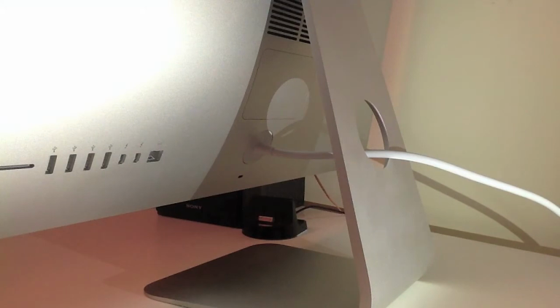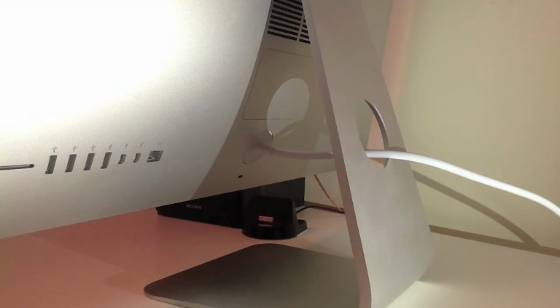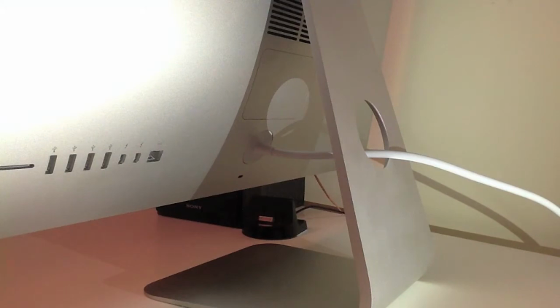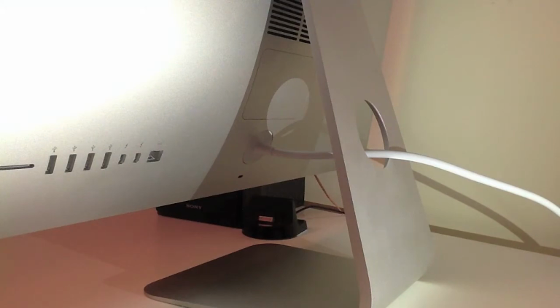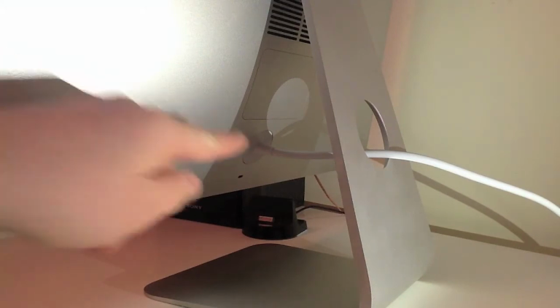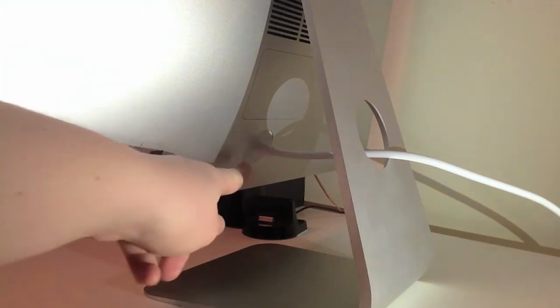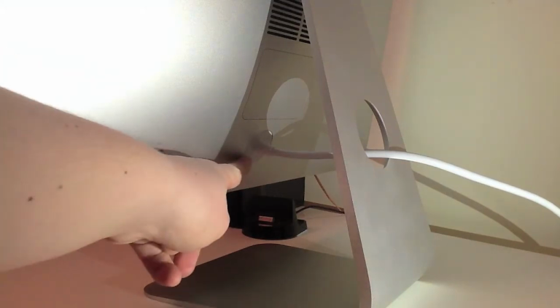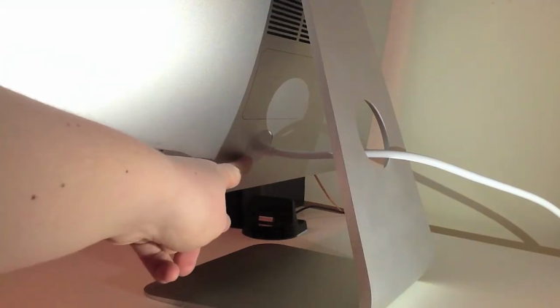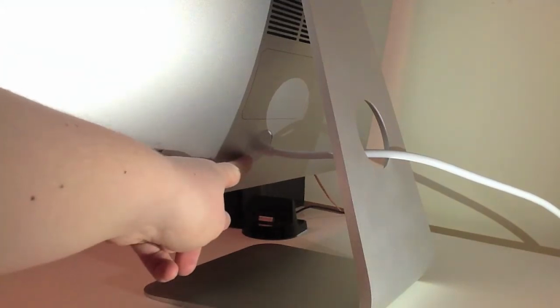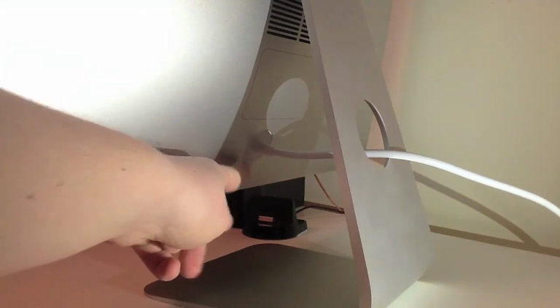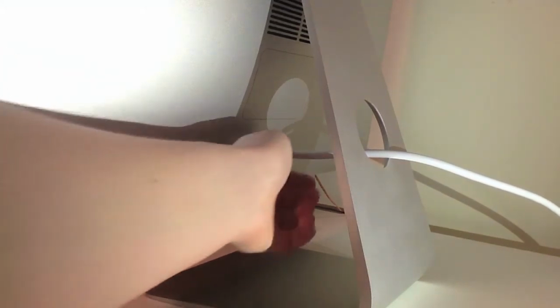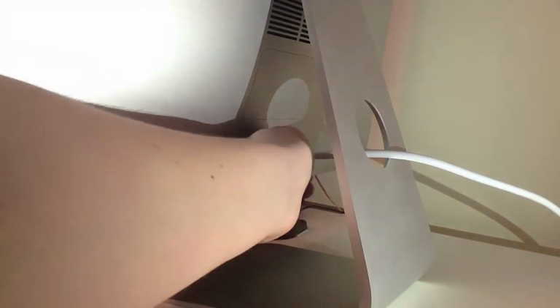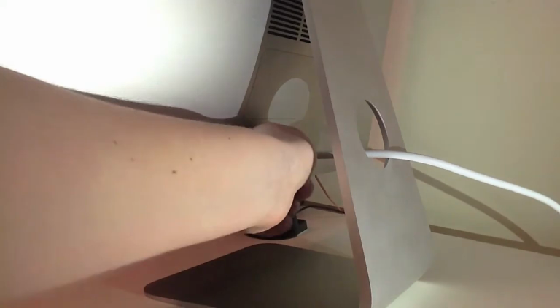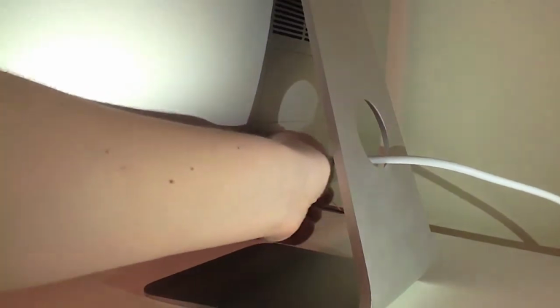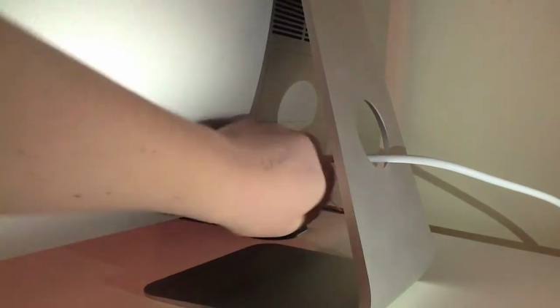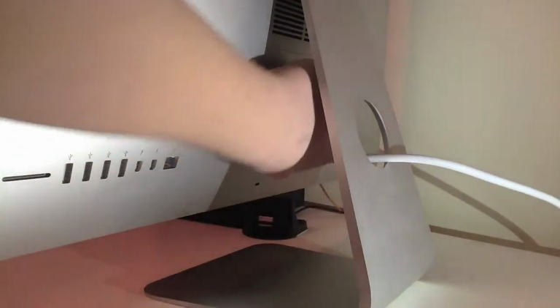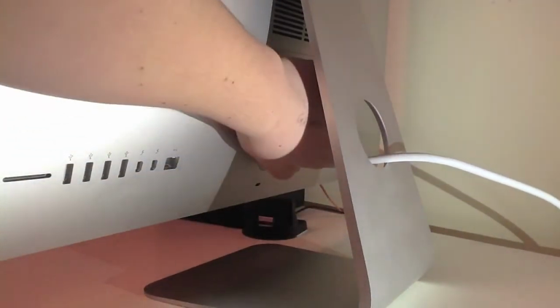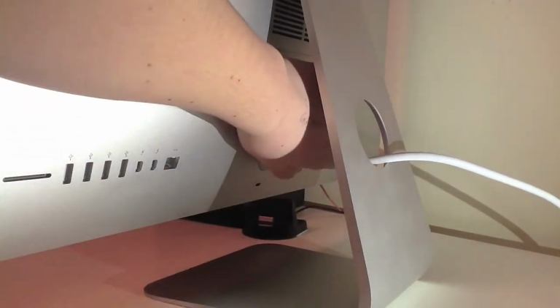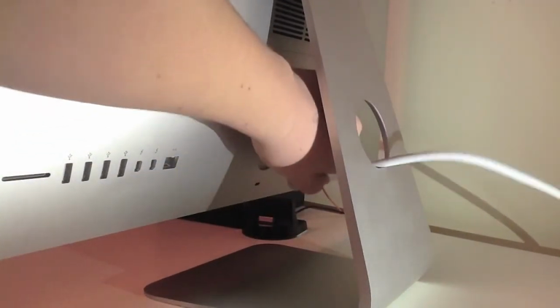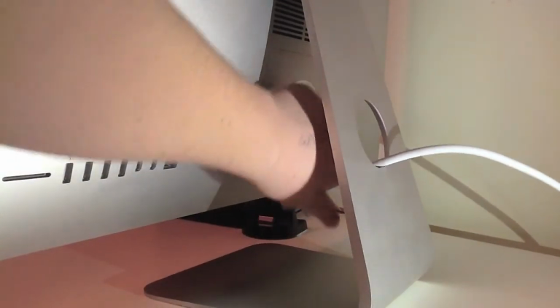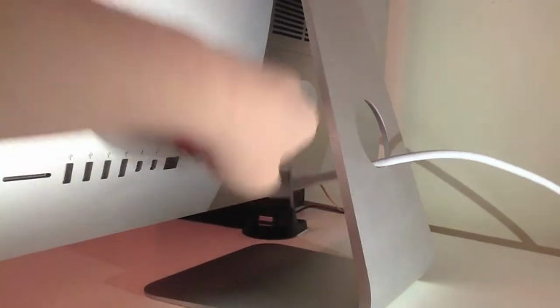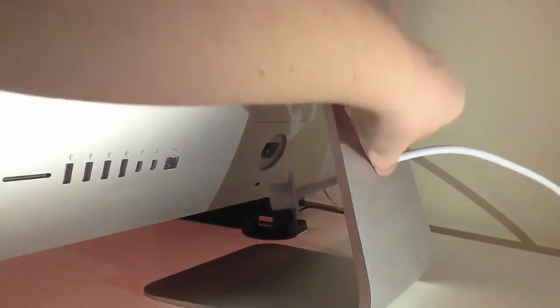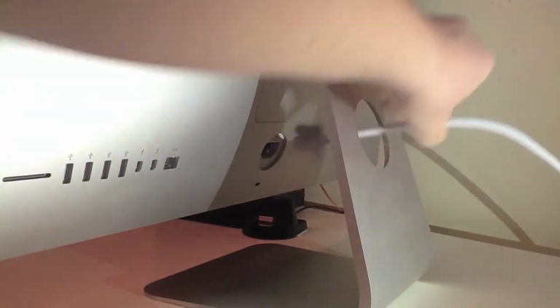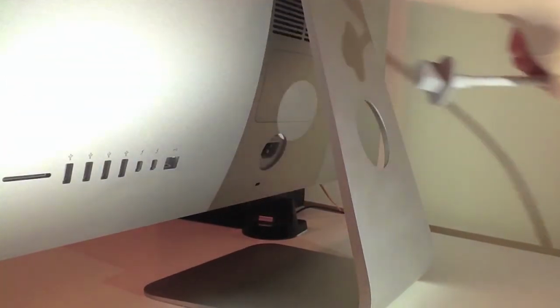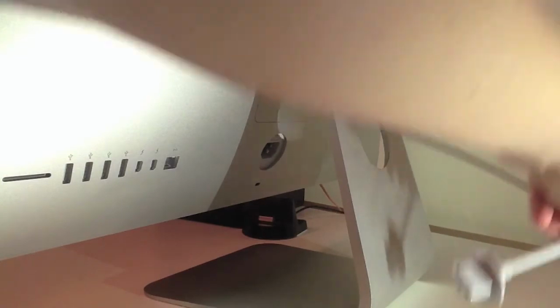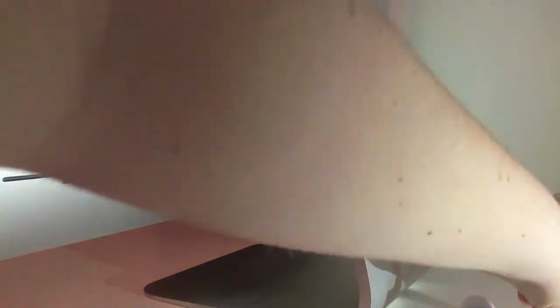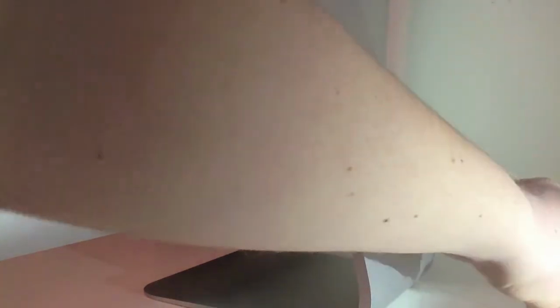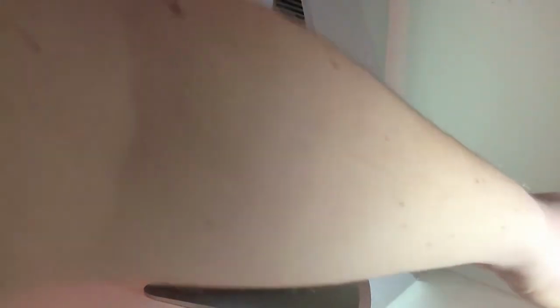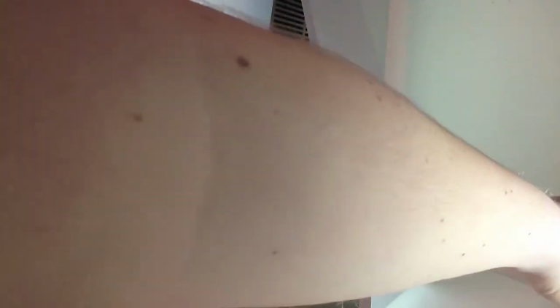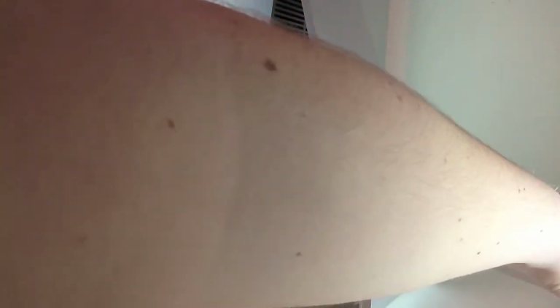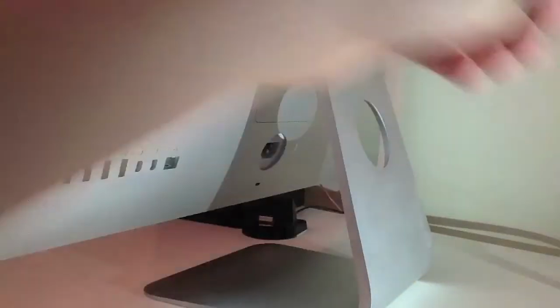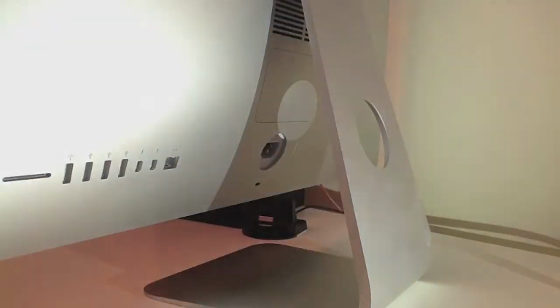Hi there and welcome to Kick-Ass Tricks. We're gonna get straight in there — I'm gonna start with the RAM upgrade. To start off with, we need to unplug the power source to get to the button. This will make sure there's no power in the machine at that time as well.